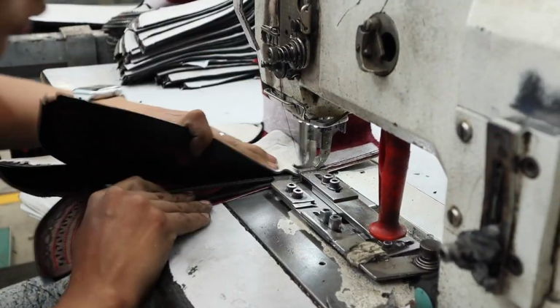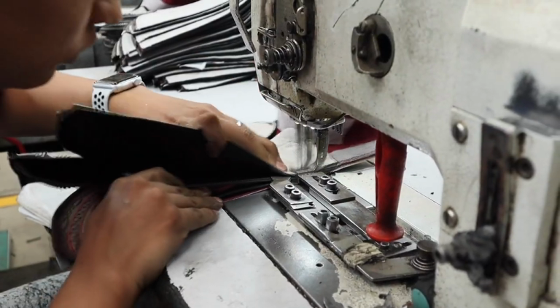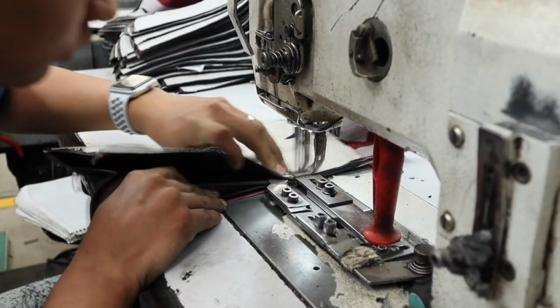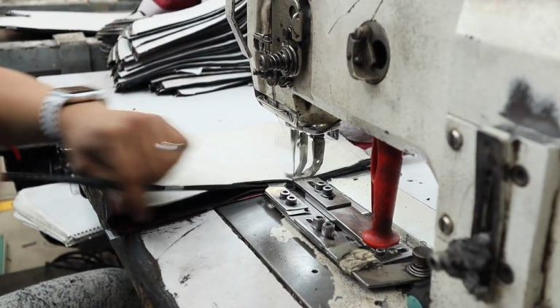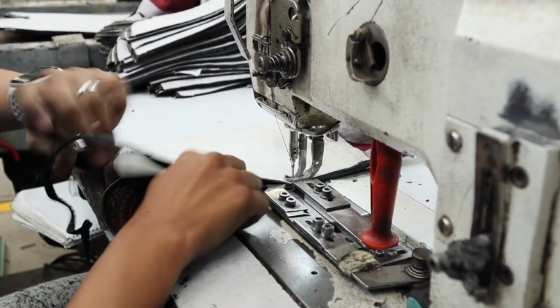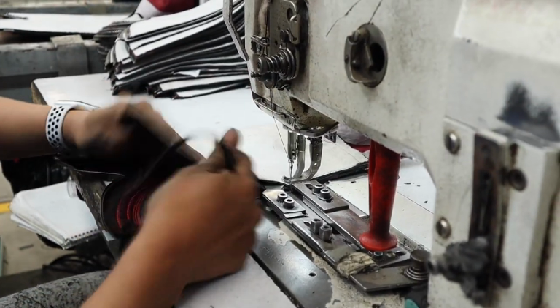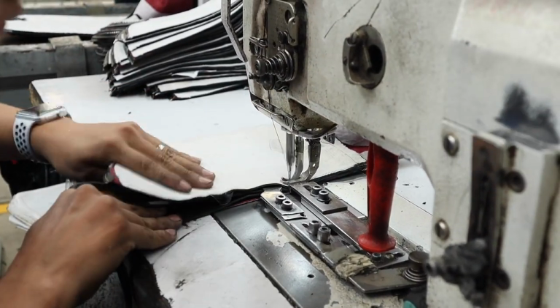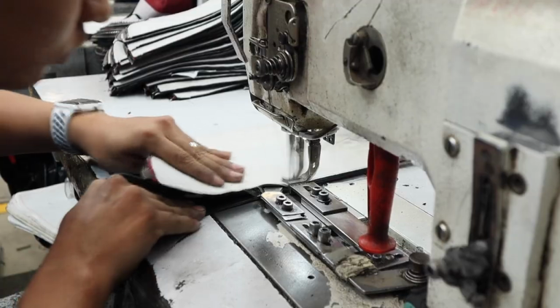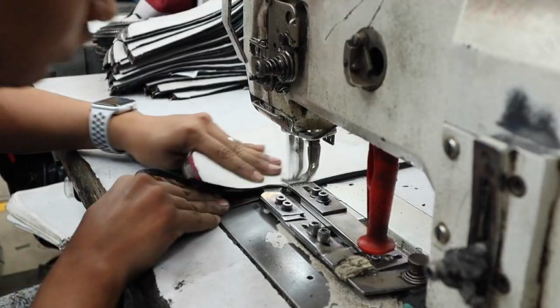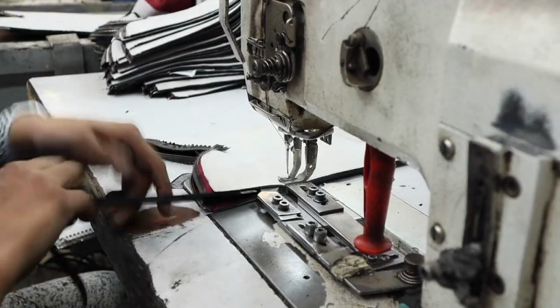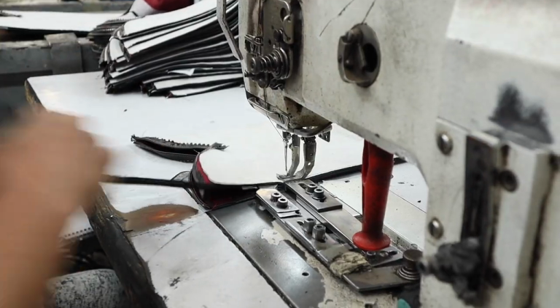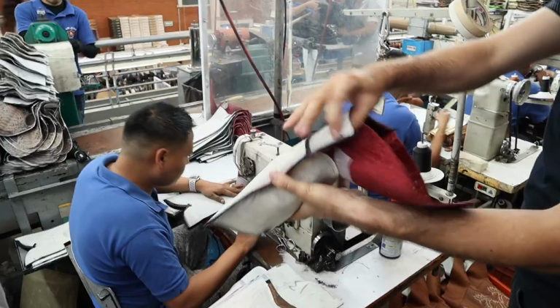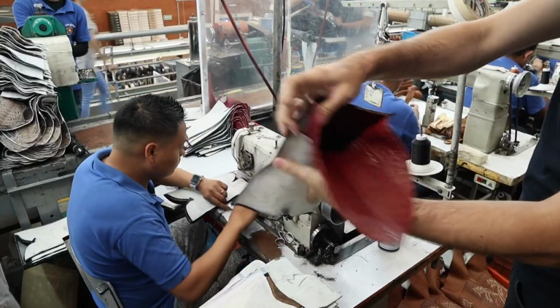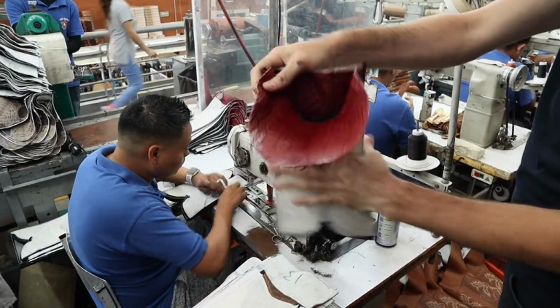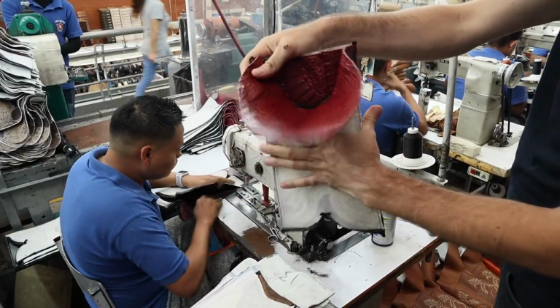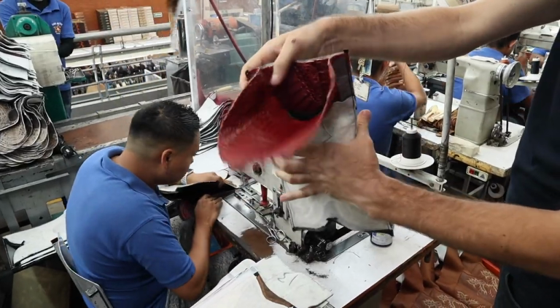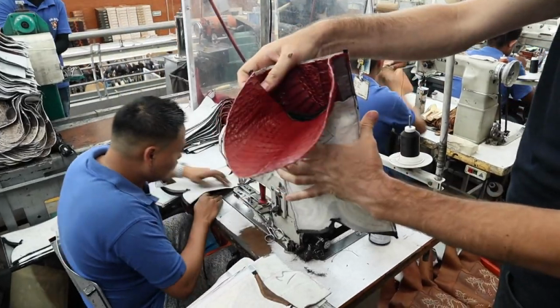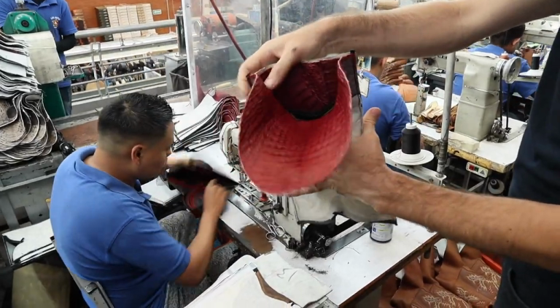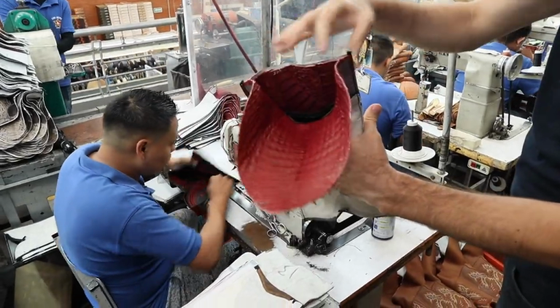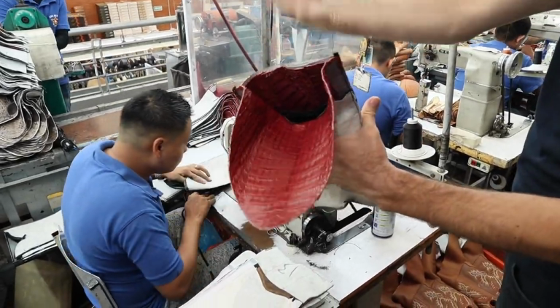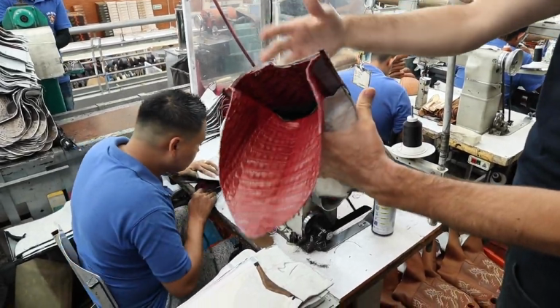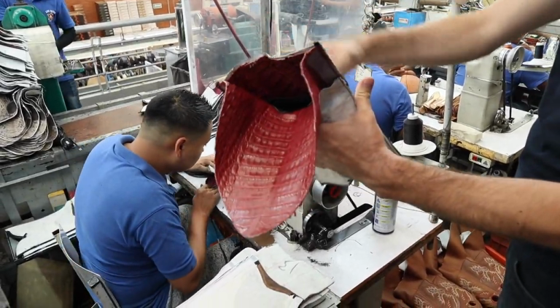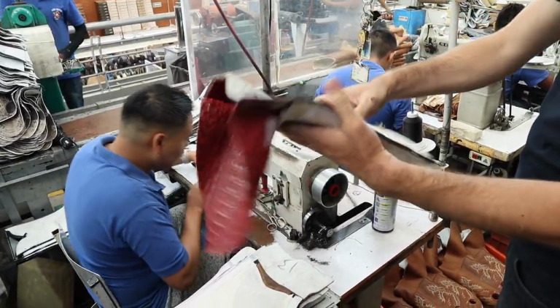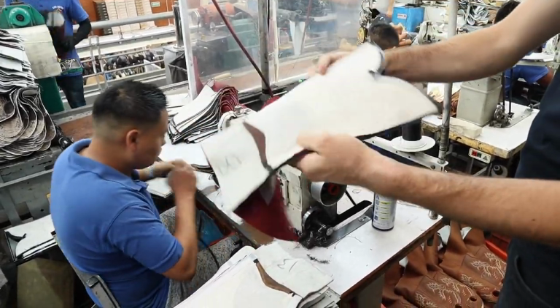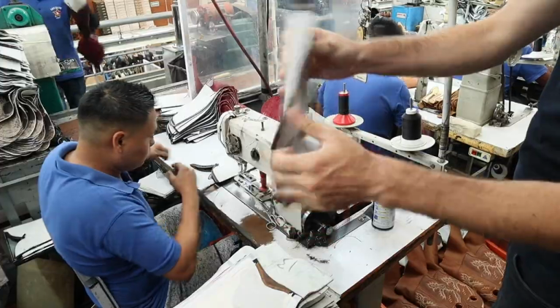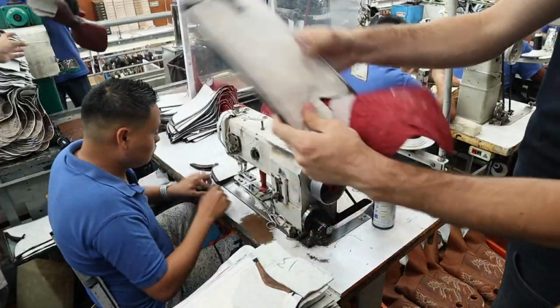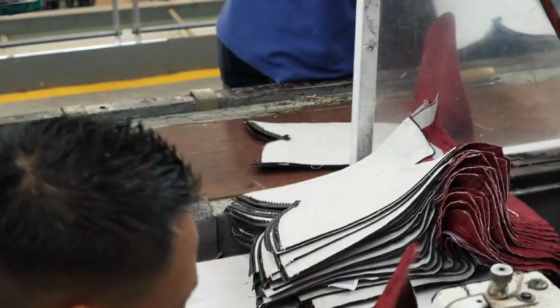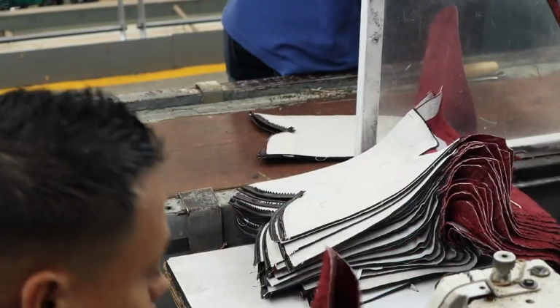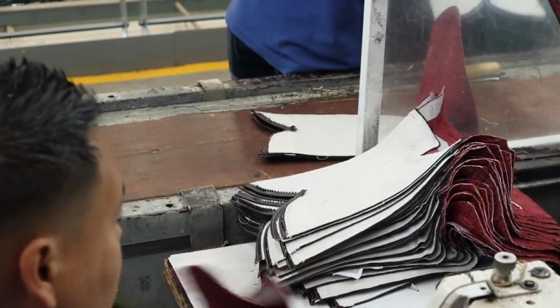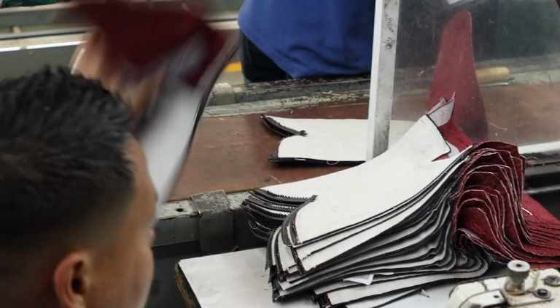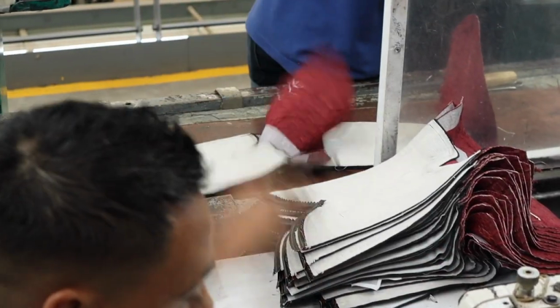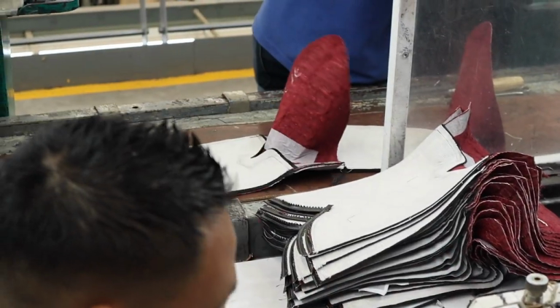So it's basically where they put it together — the sides and the vamp, both of them together, and the counter too. Now we're going to see how they work with it over there.